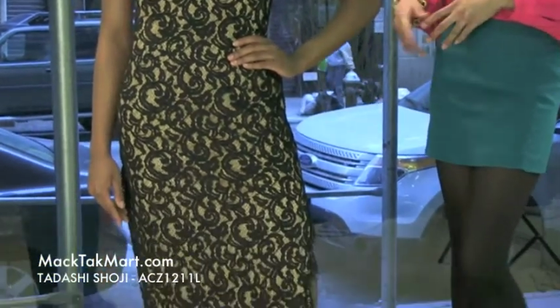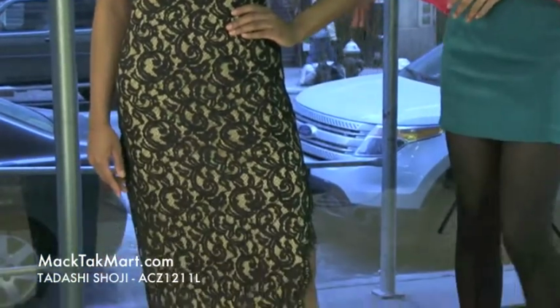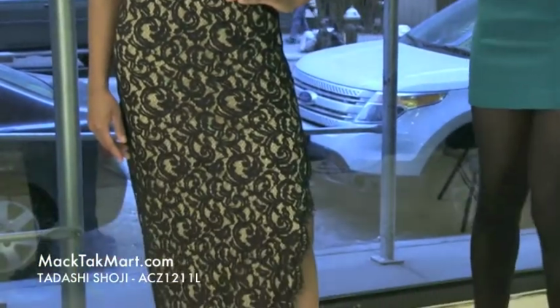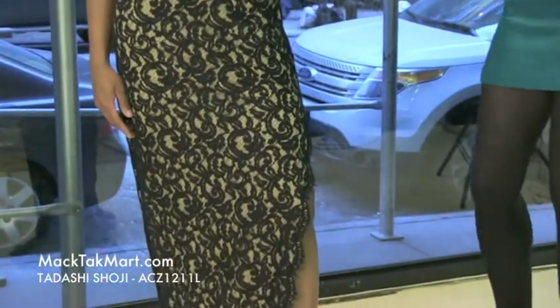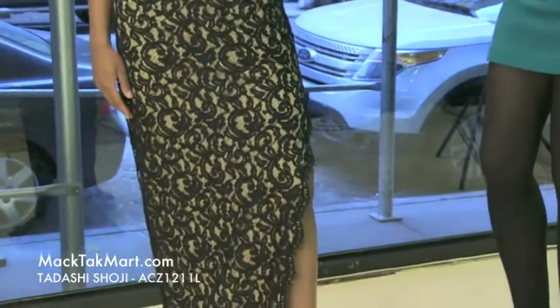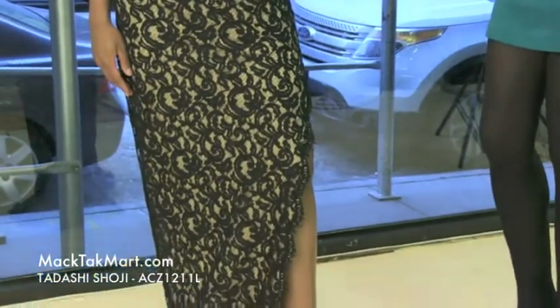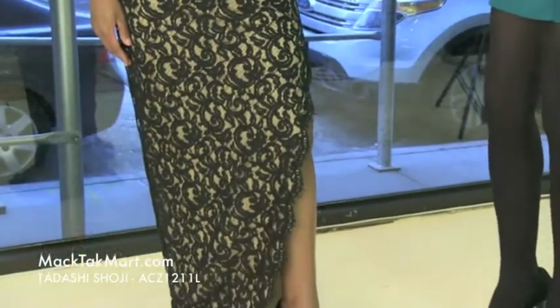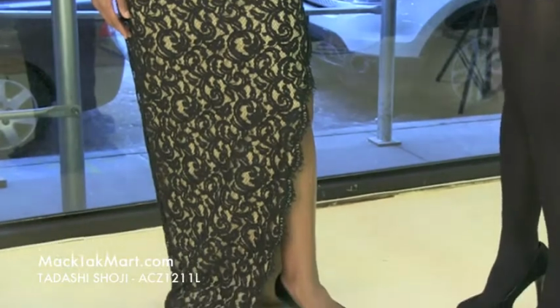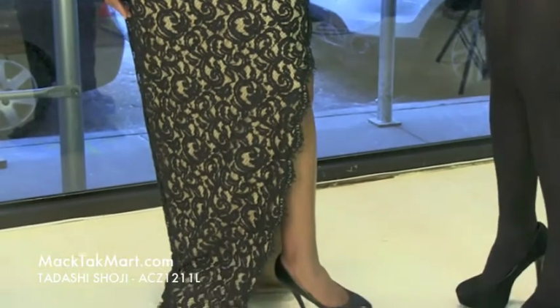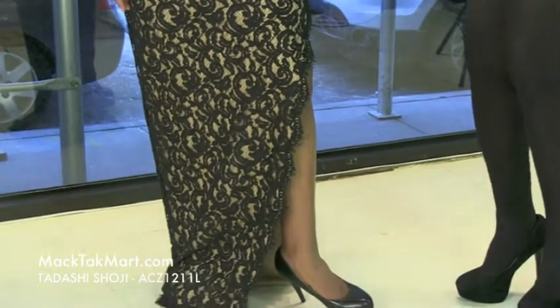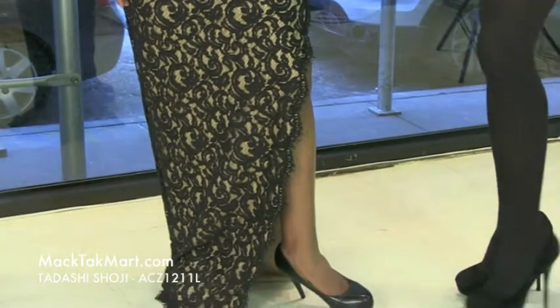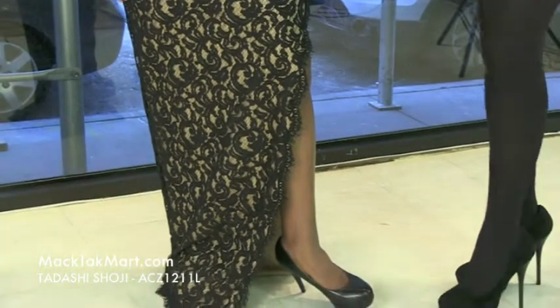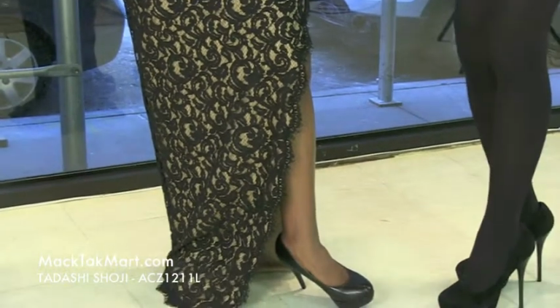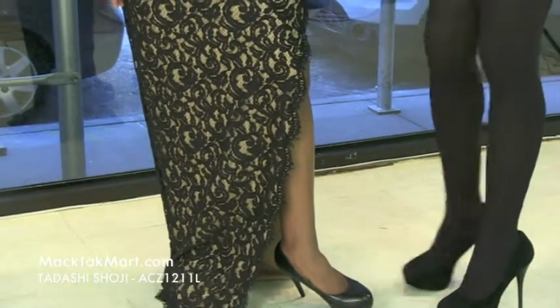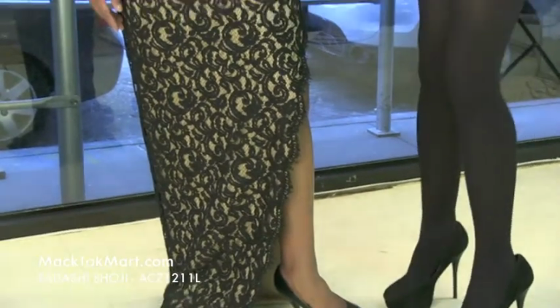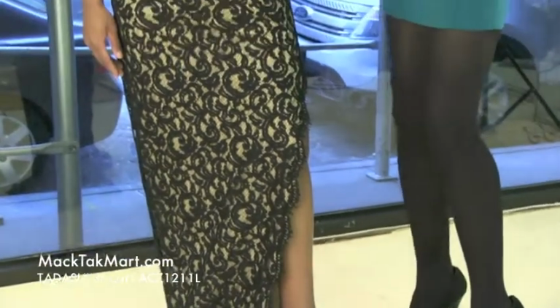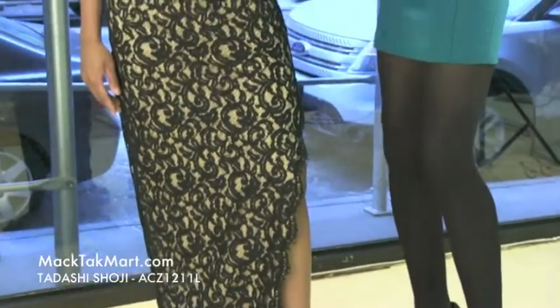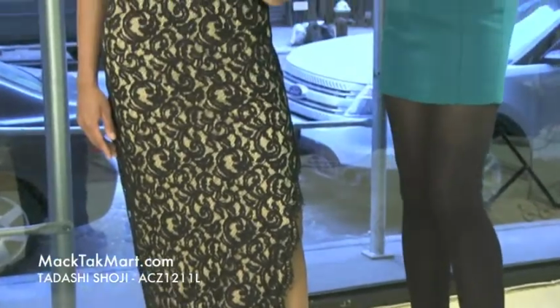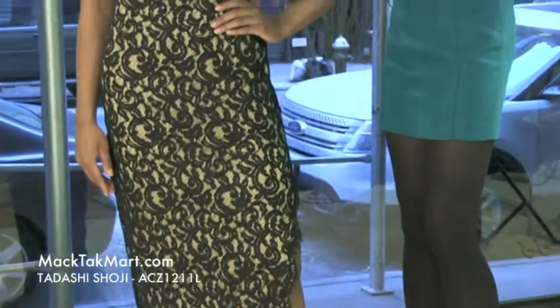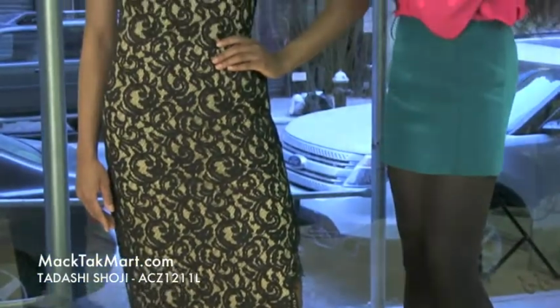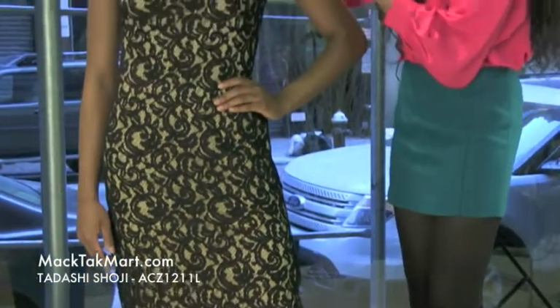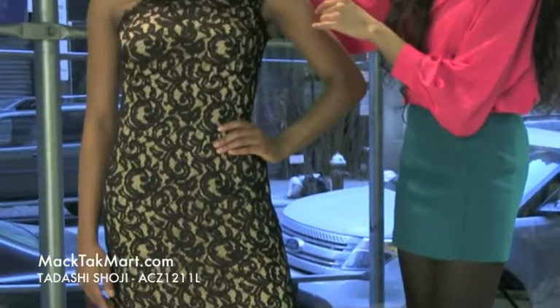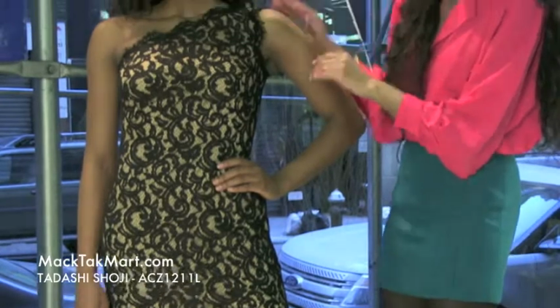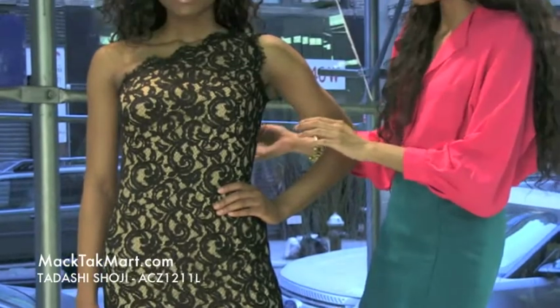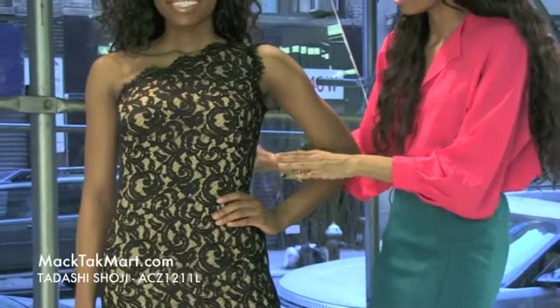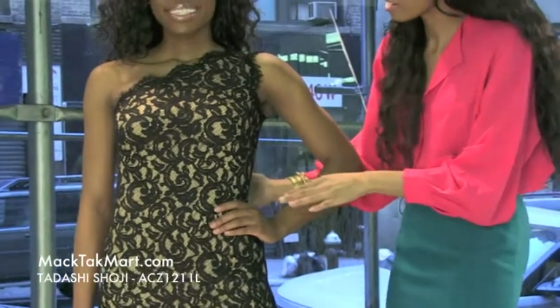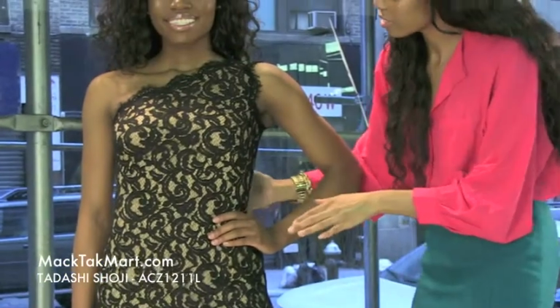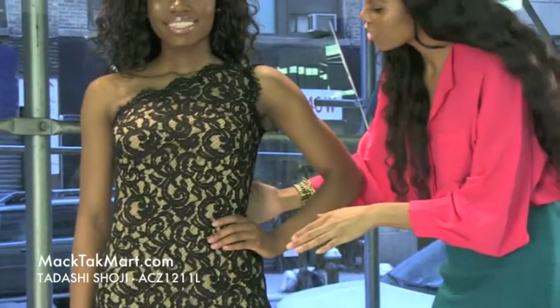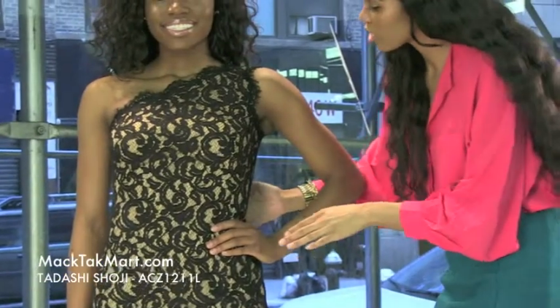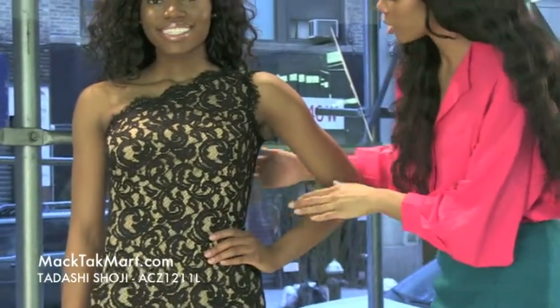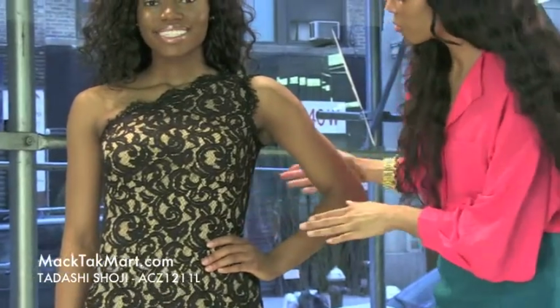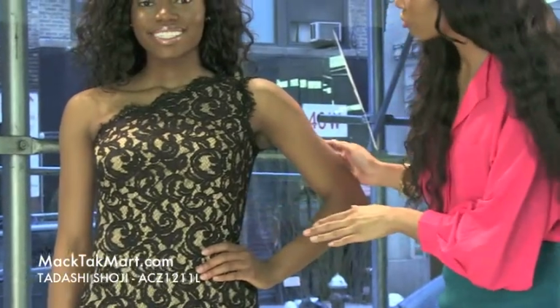This gorgeous springy runway-style dress has an asymmetrical shoulder line with a scalloped bordering. It is an entirely lace dress with a cream underlay.